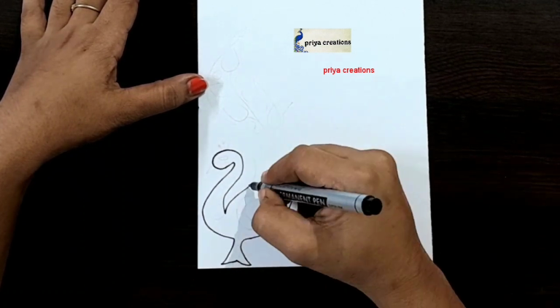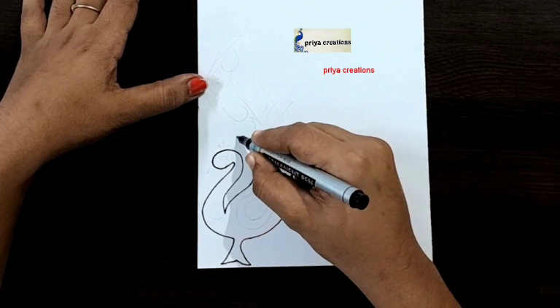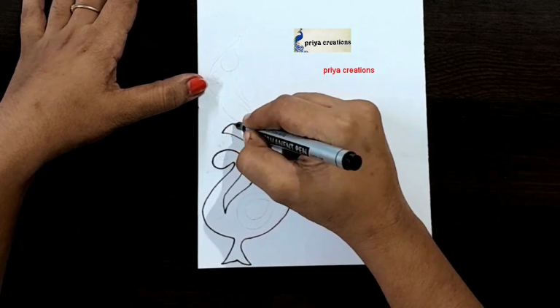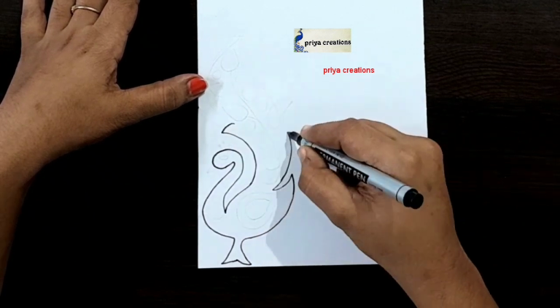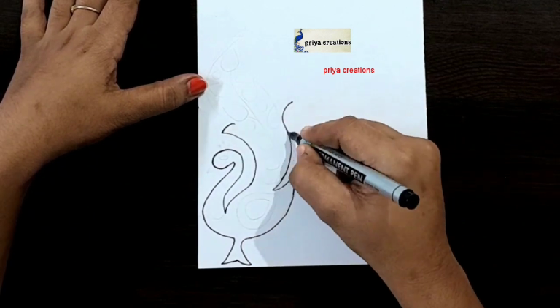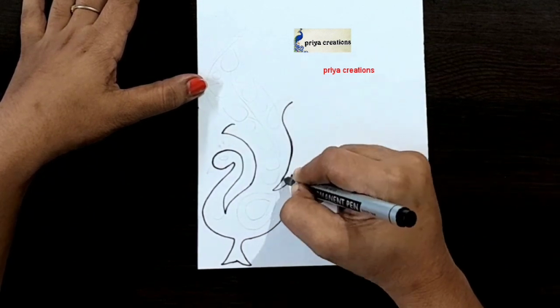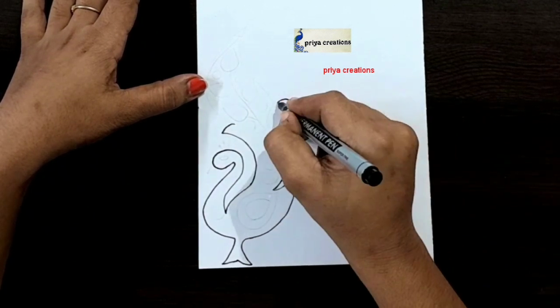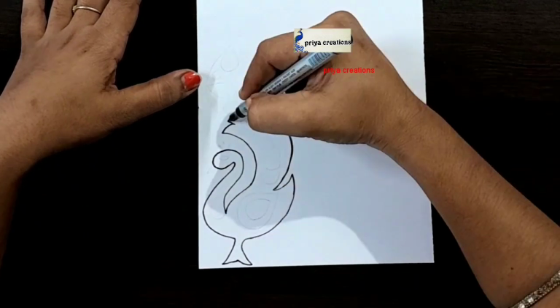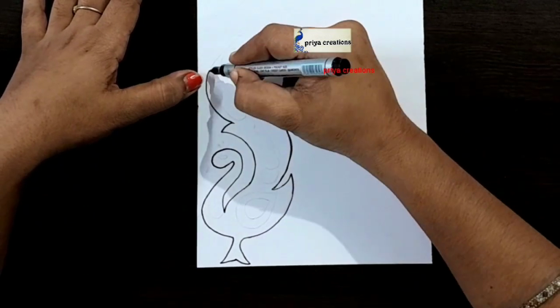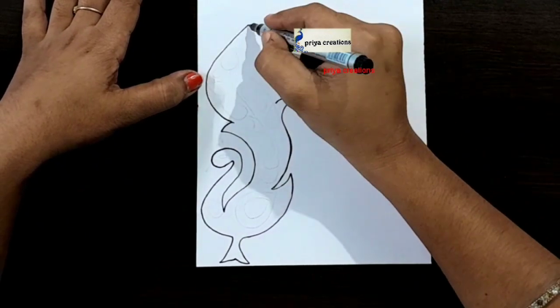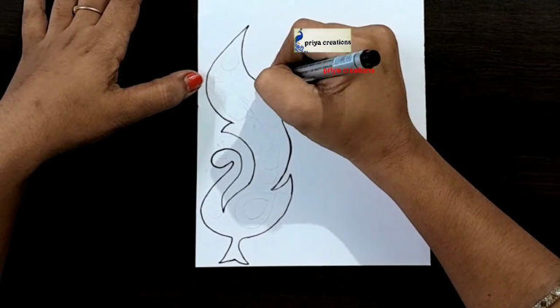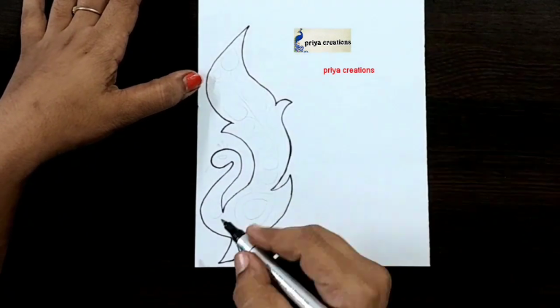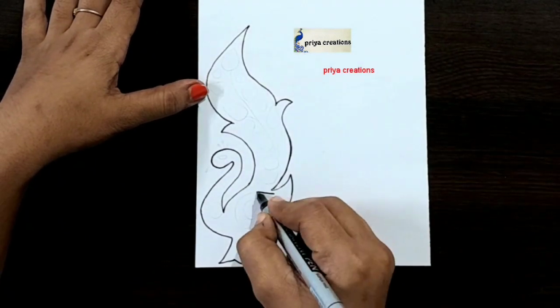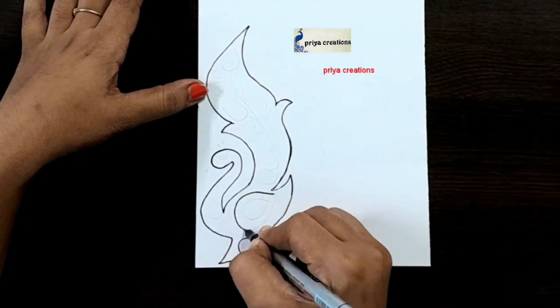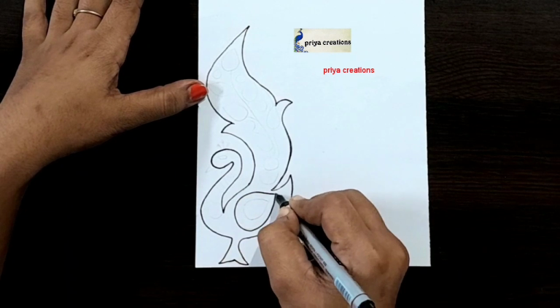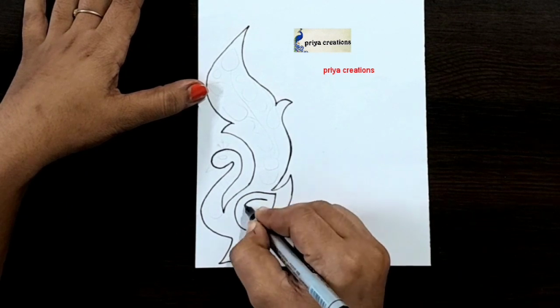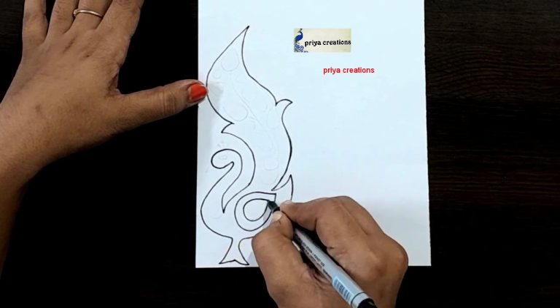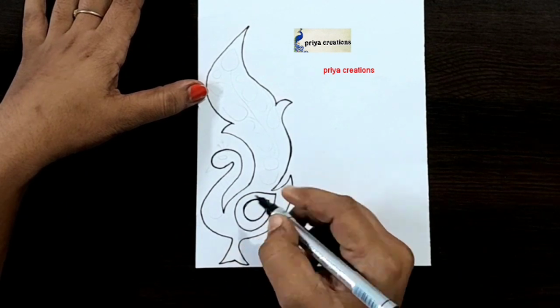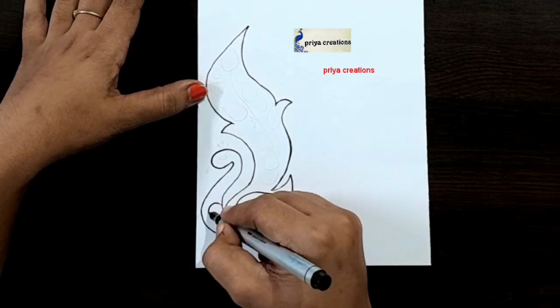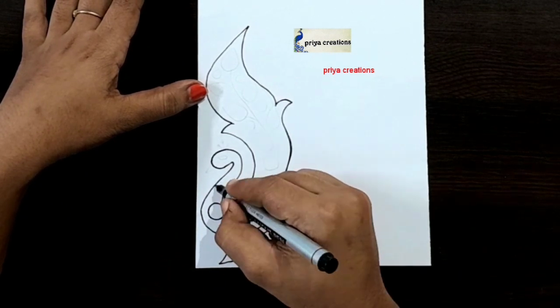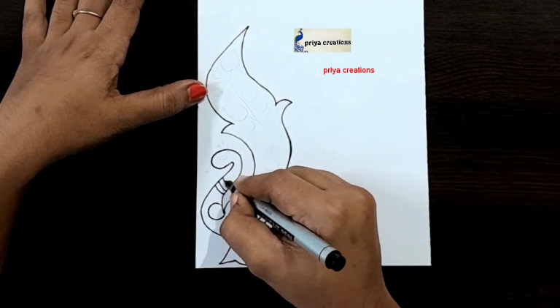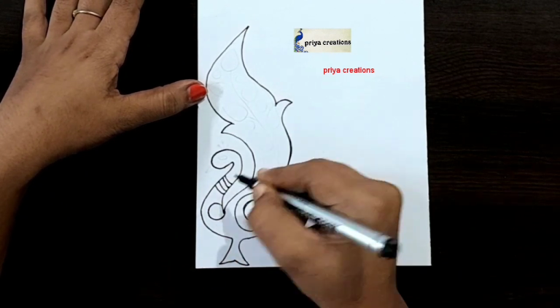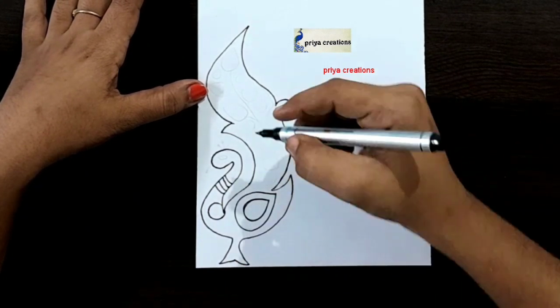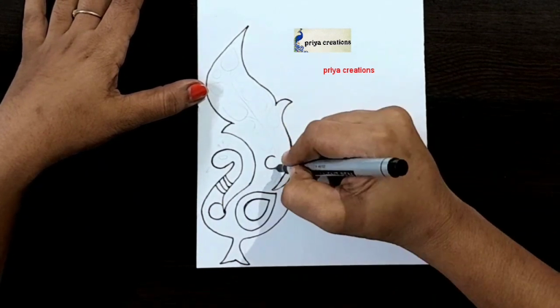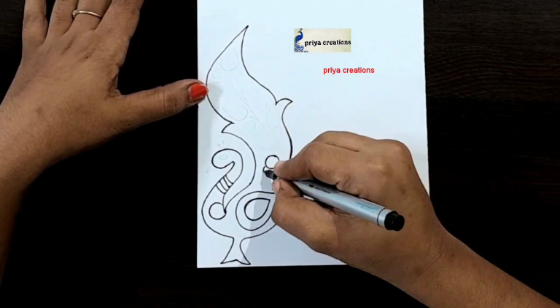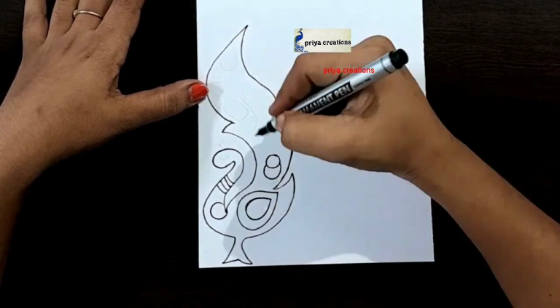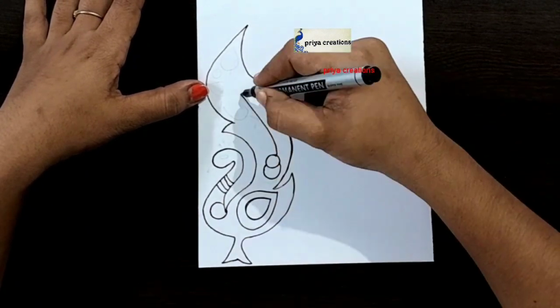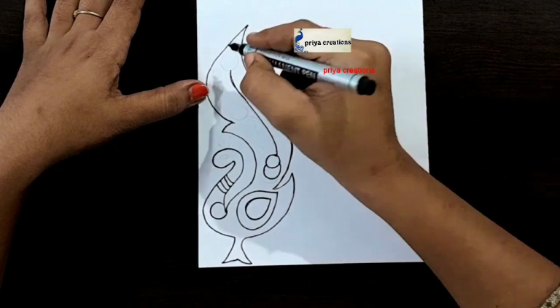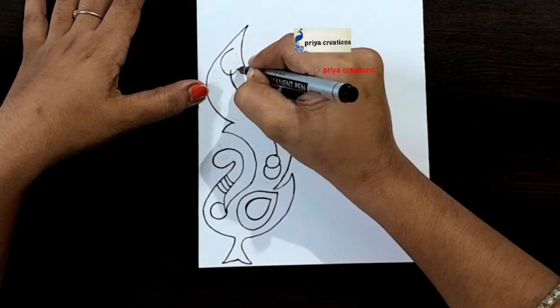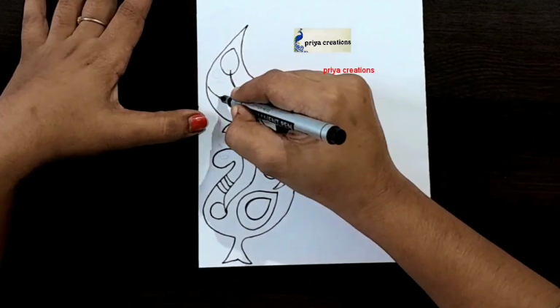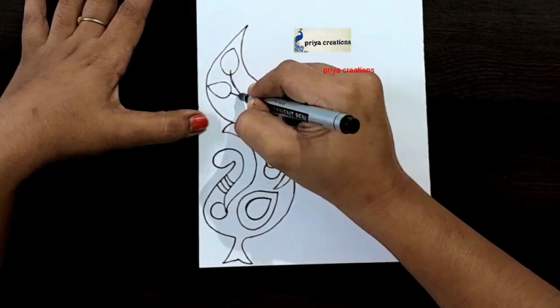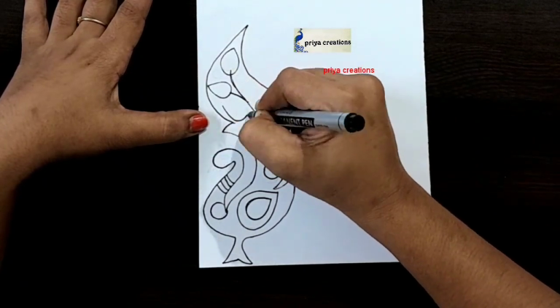Now I'm using black color marker pen to draw this design — this is pickup border design. Draw the pickup outline like this. I'm using black color marker pen for outline; if you want, you can use color pen, sketch pen, brush pen, whatever you want.